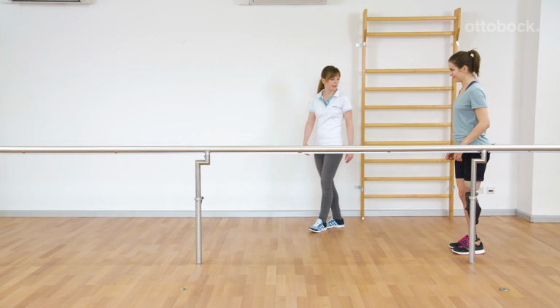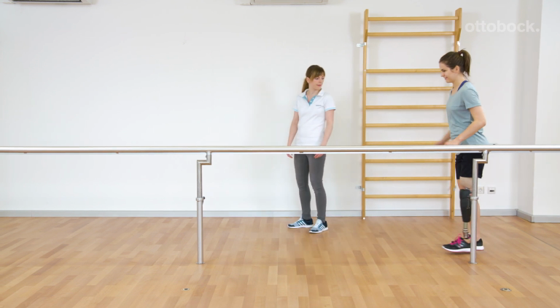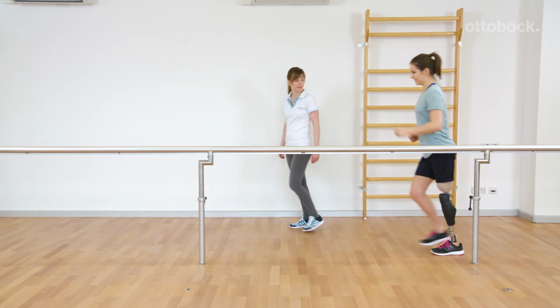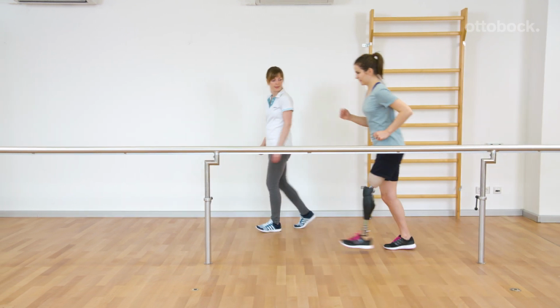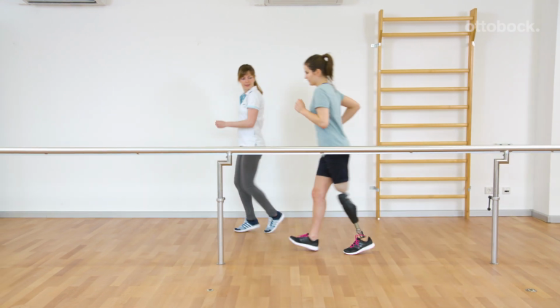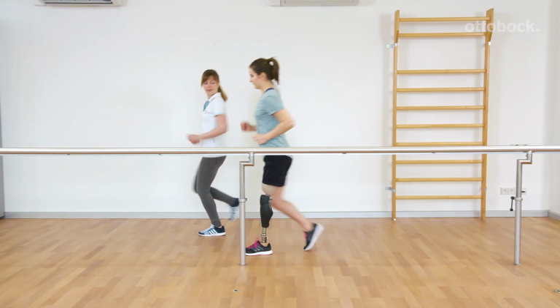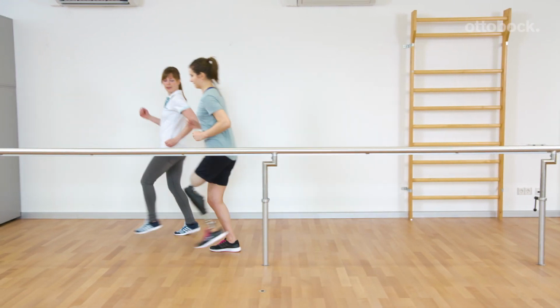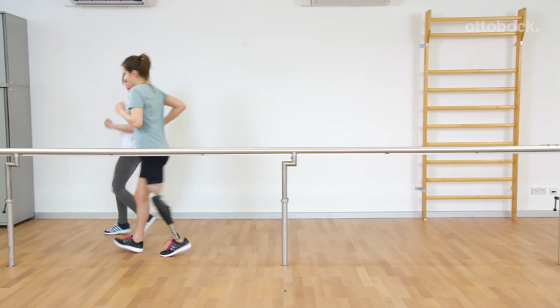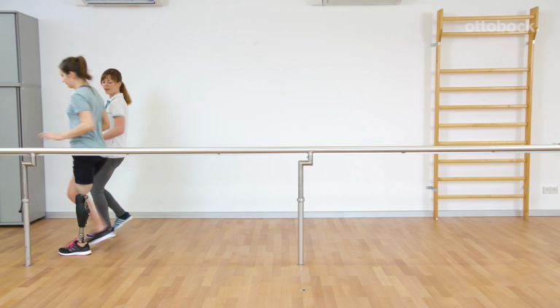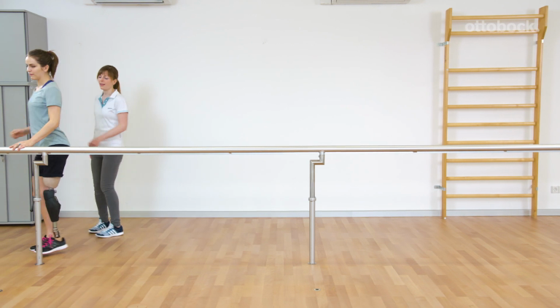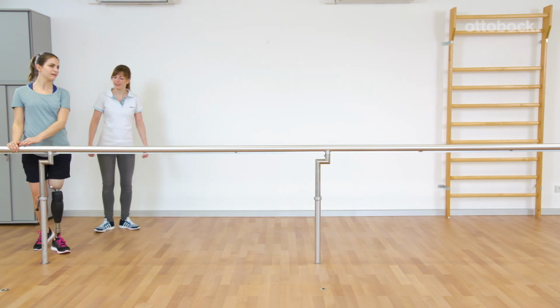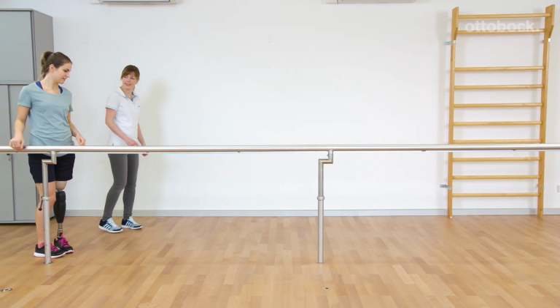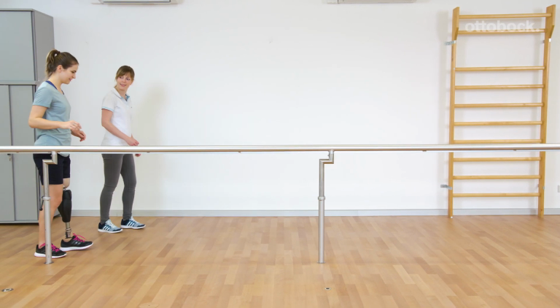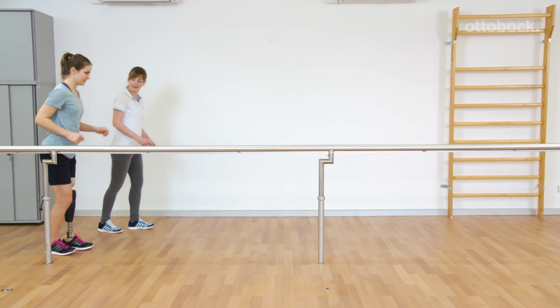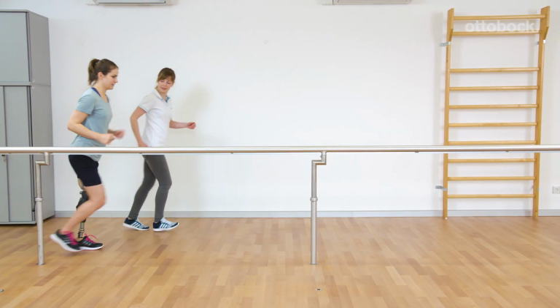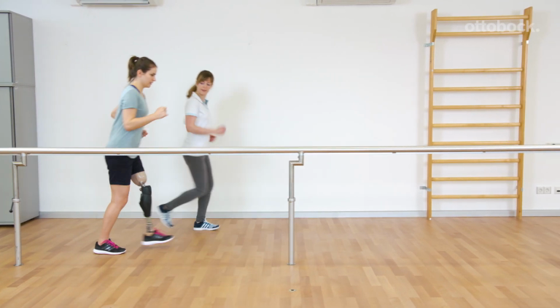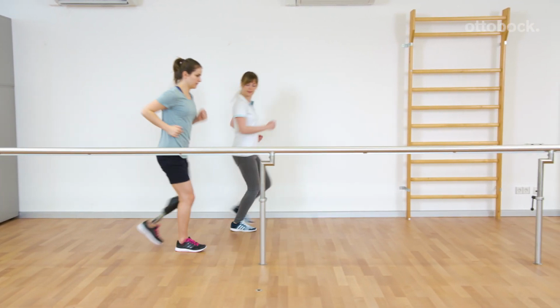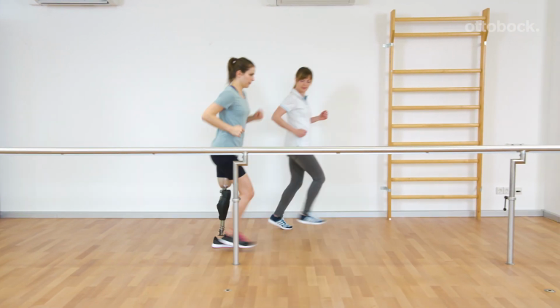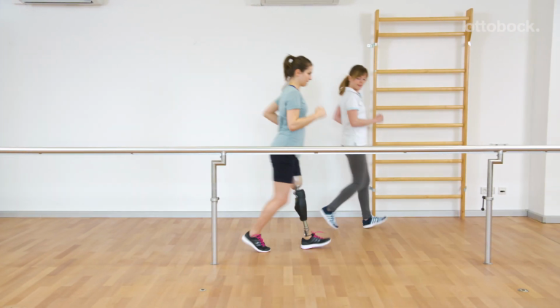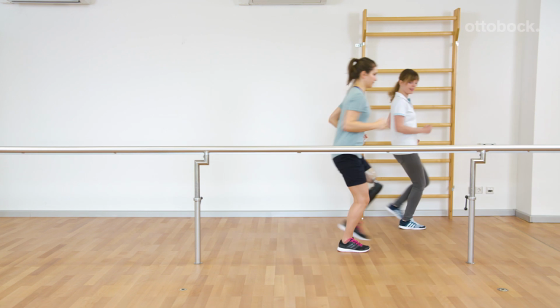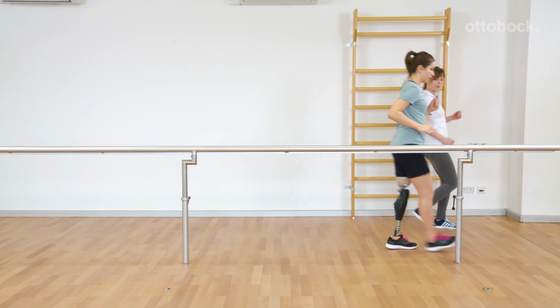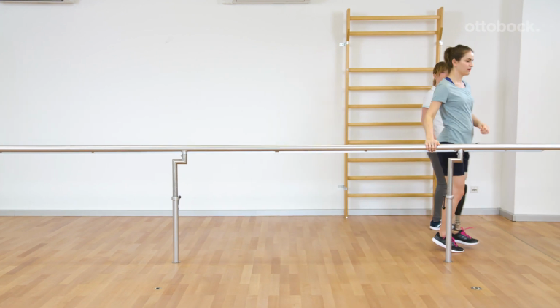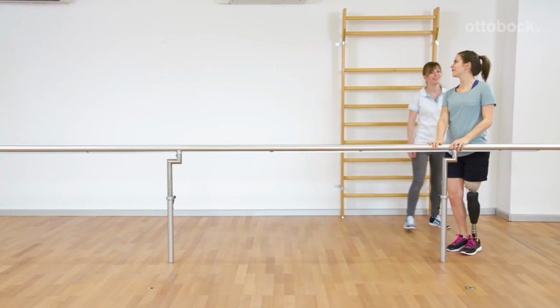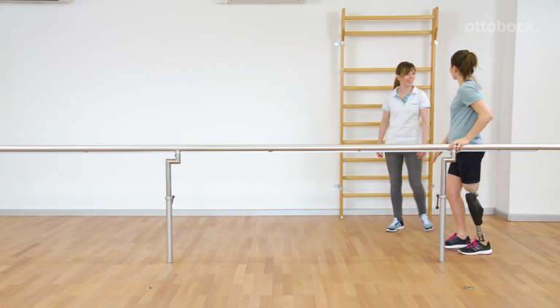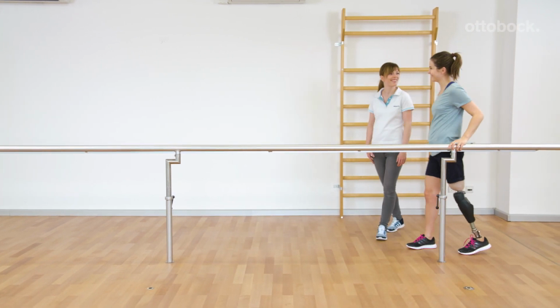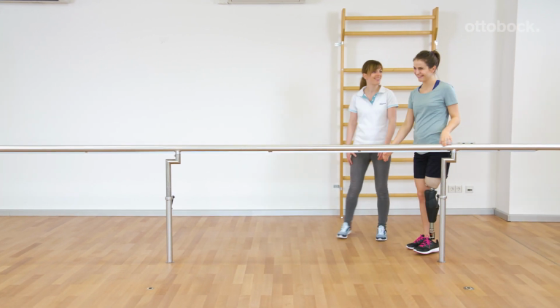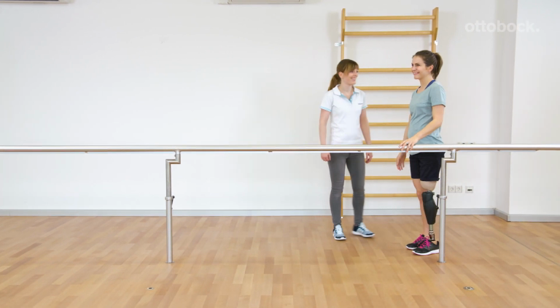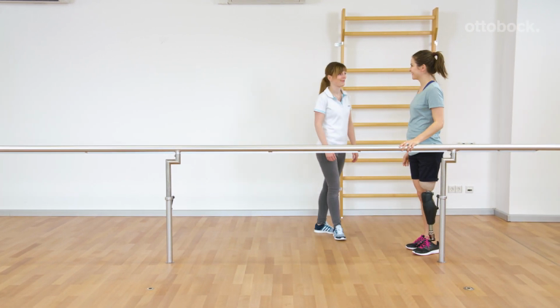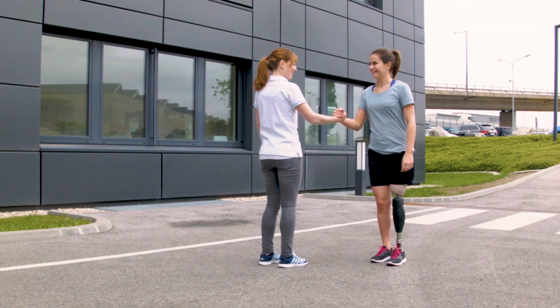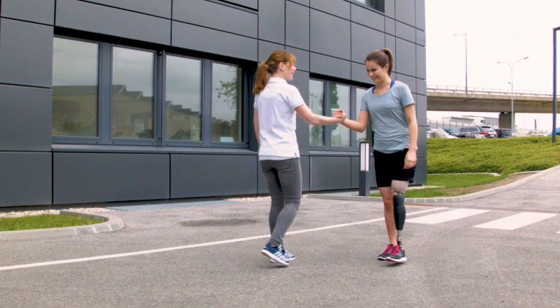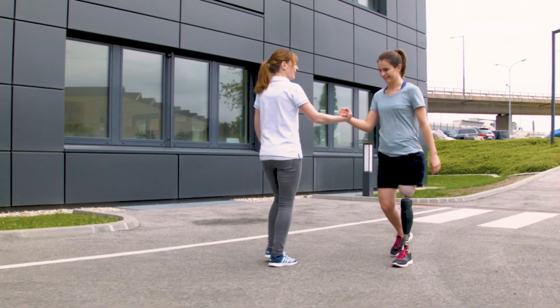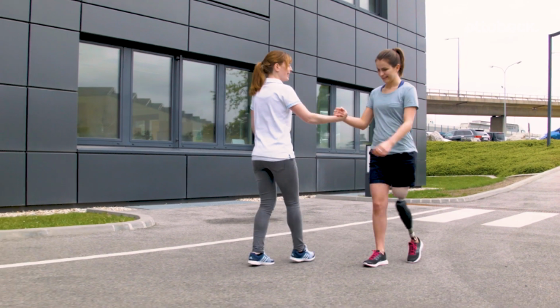Reka already improved her running skills and gained more self-confidence. Once Reka is able to use walk-to-run safely inside, the training is continued outside.